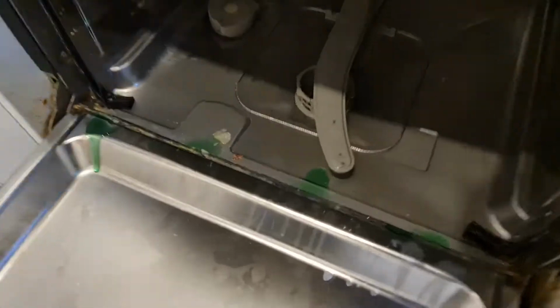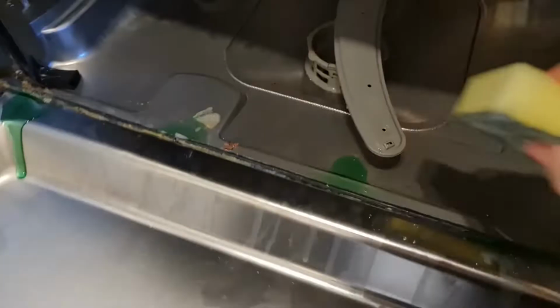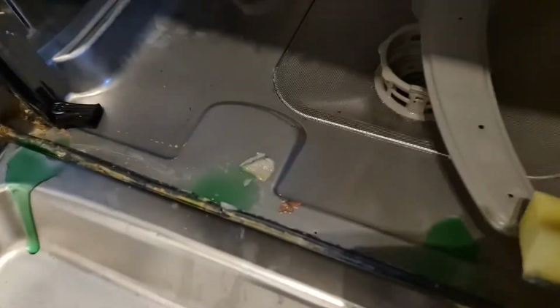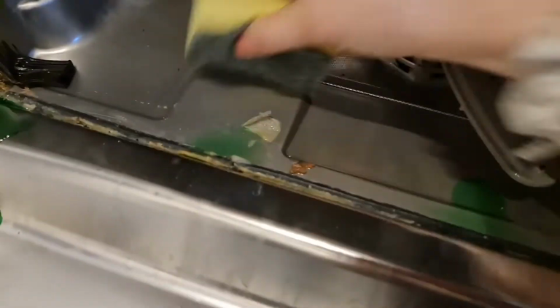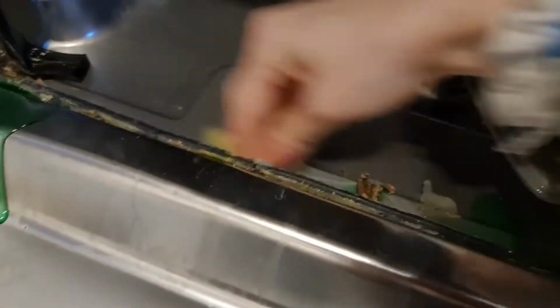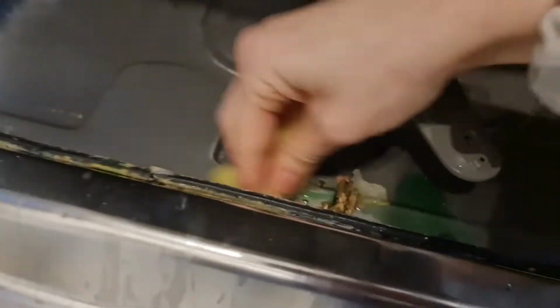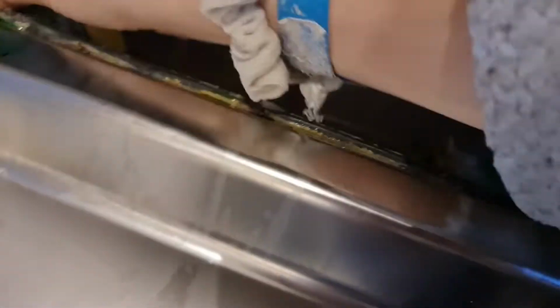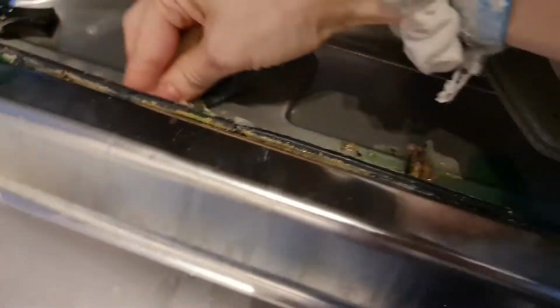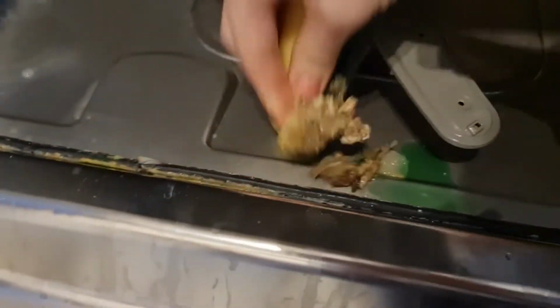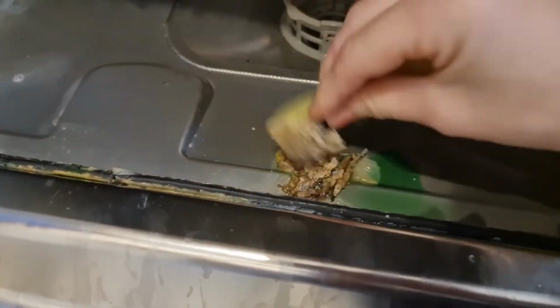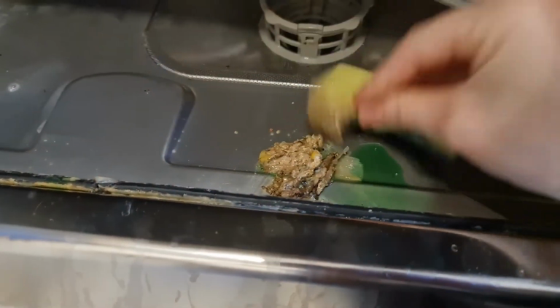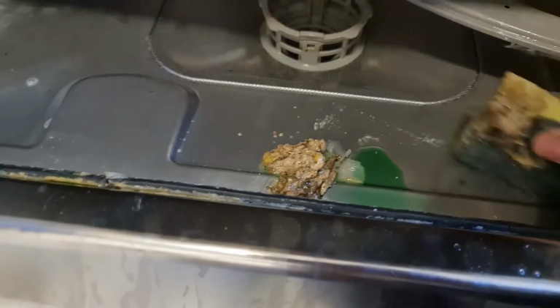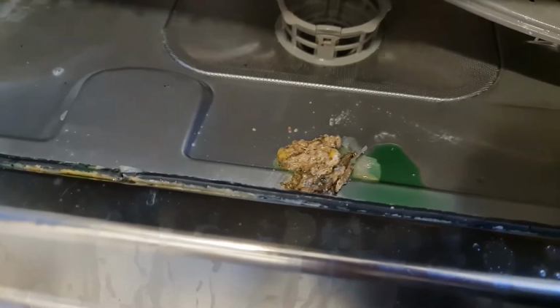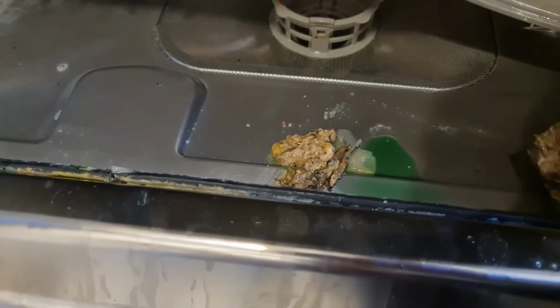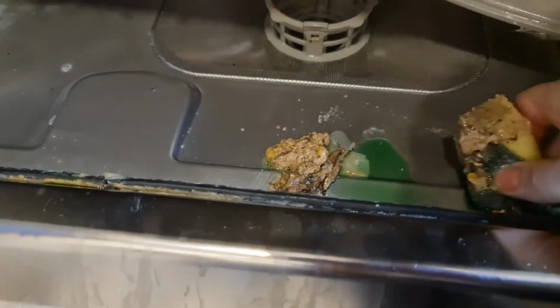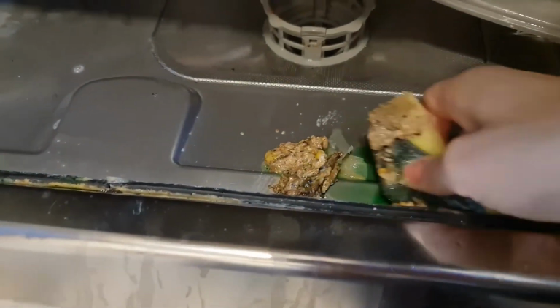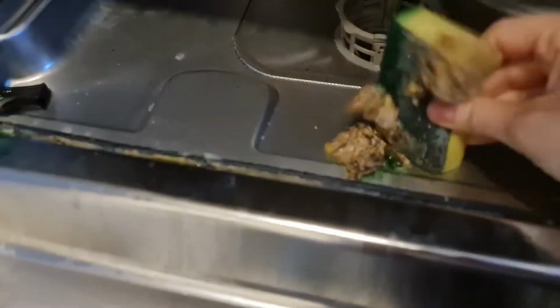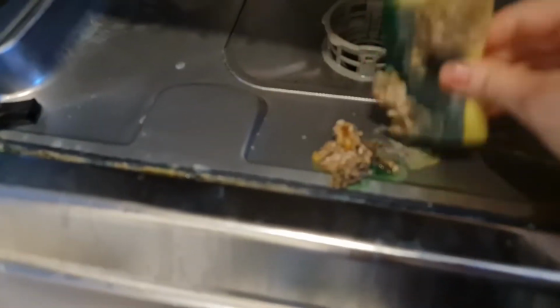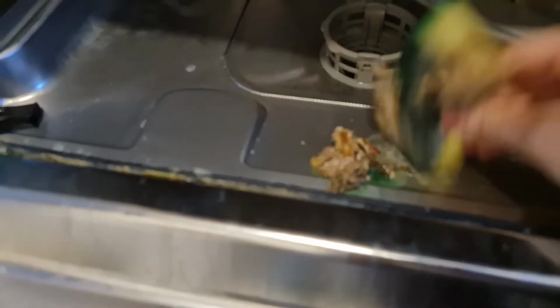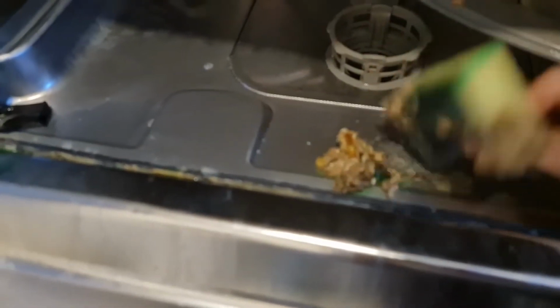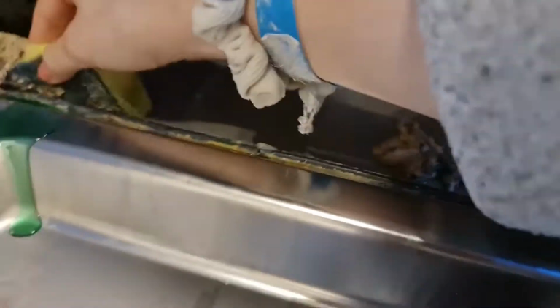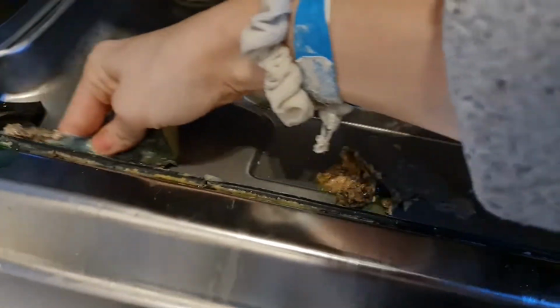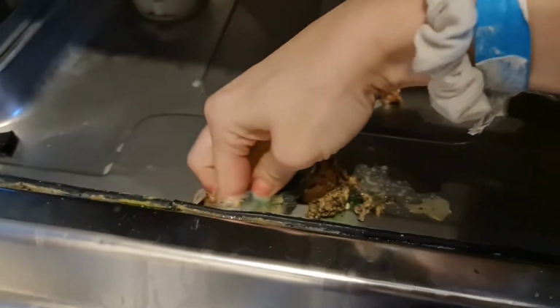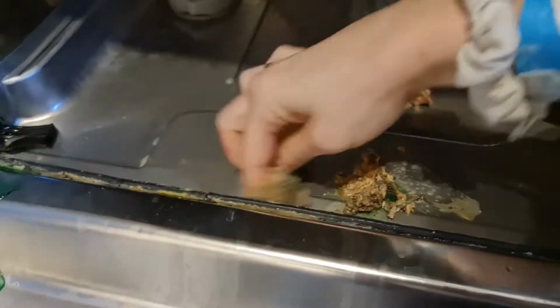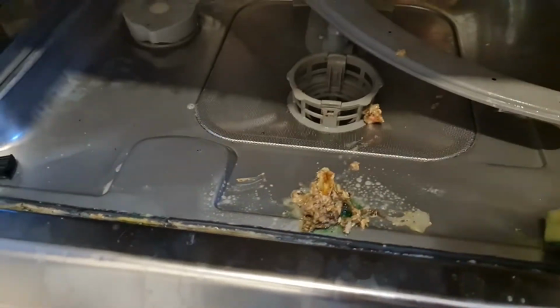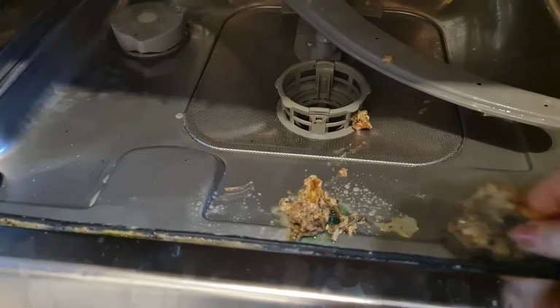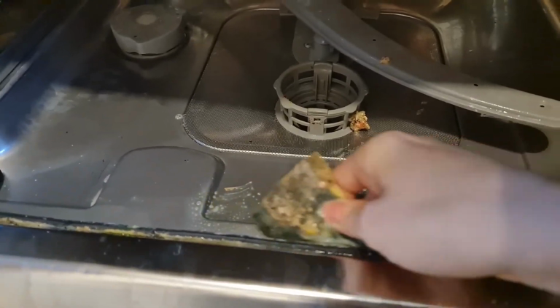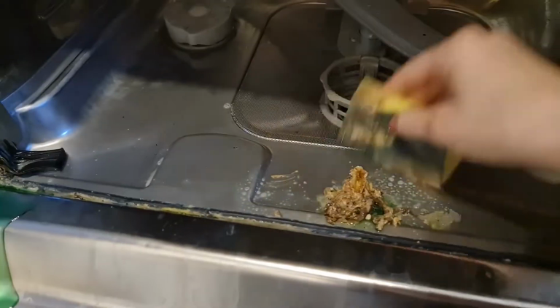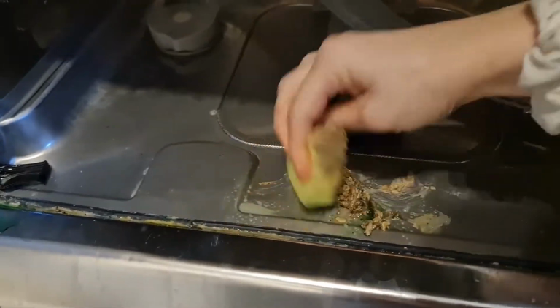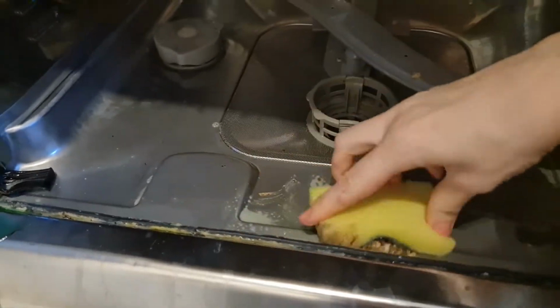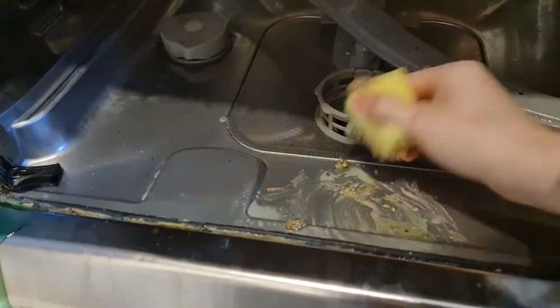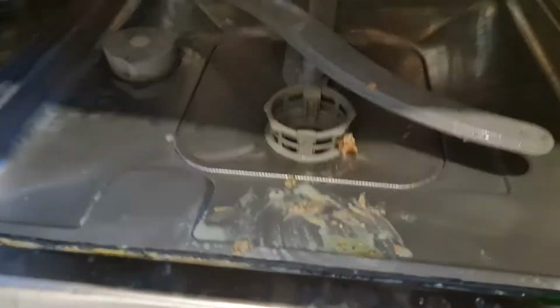Hello everybody, welcome back to my channel. I'm going to be doing a very deep clean on my dishwasher. You can see how disgusting it is — you probably don't even want to watch it. I felt sick about this for days; never seen anything like it, but from now on I will stay on top of it.